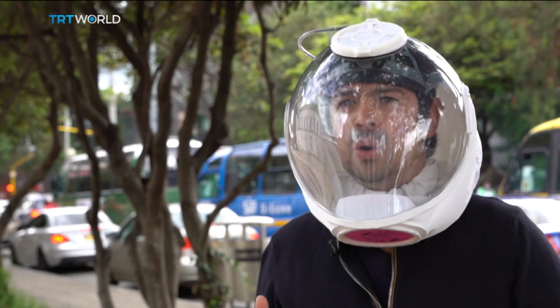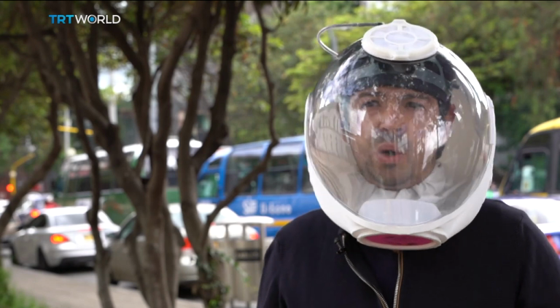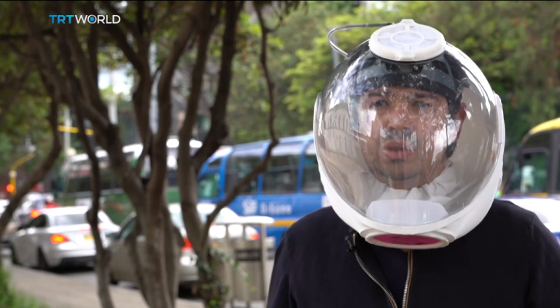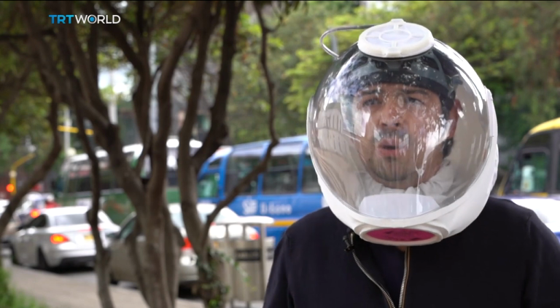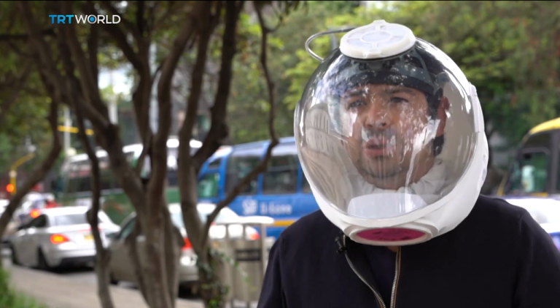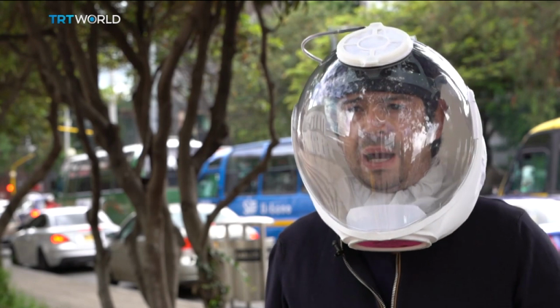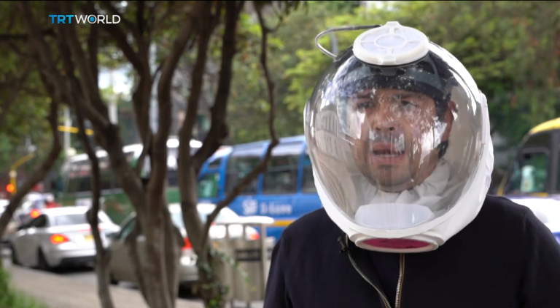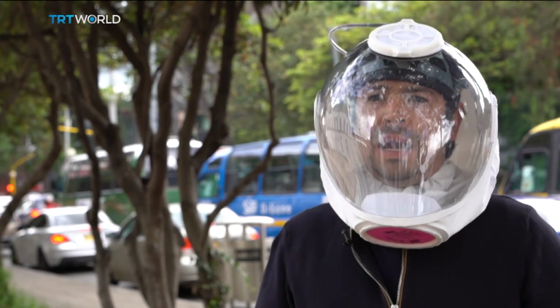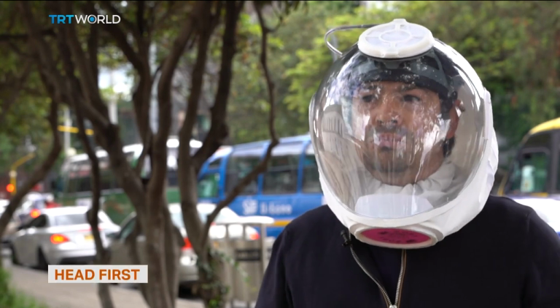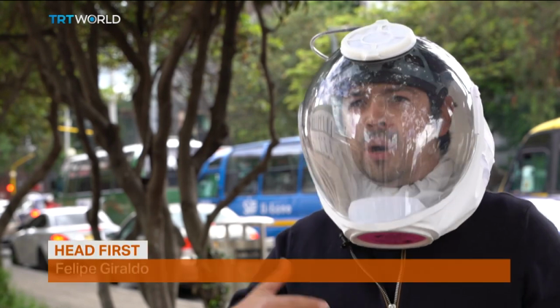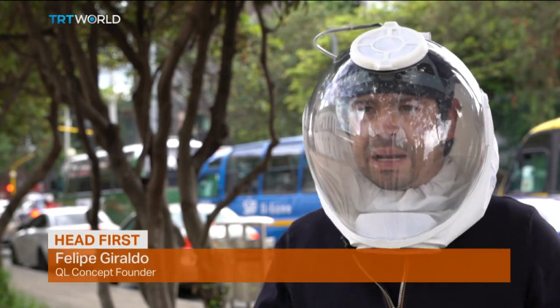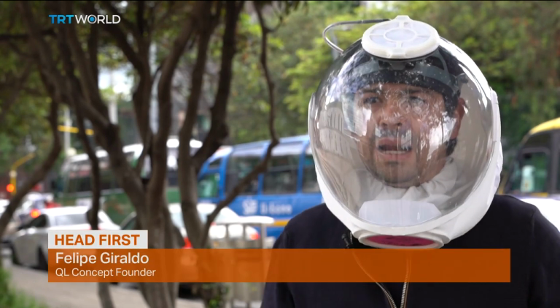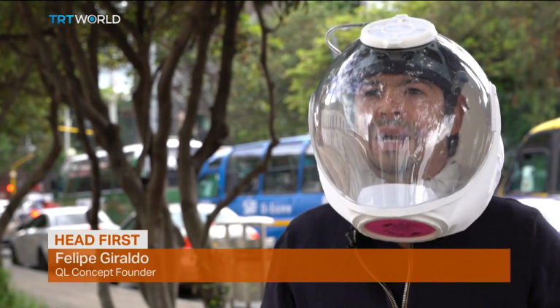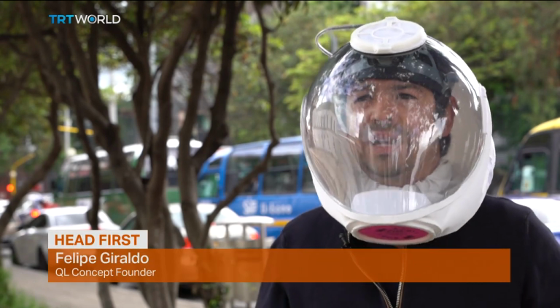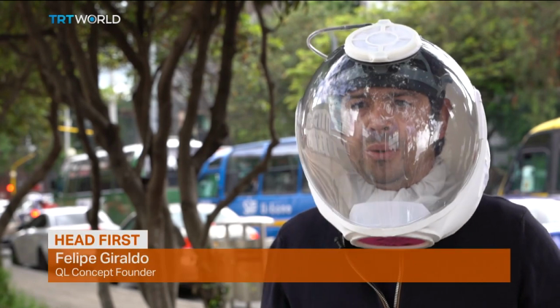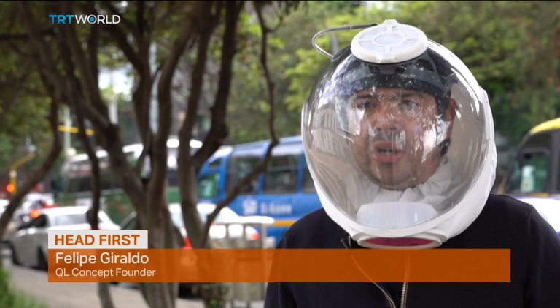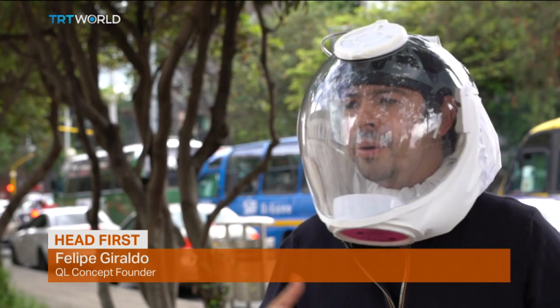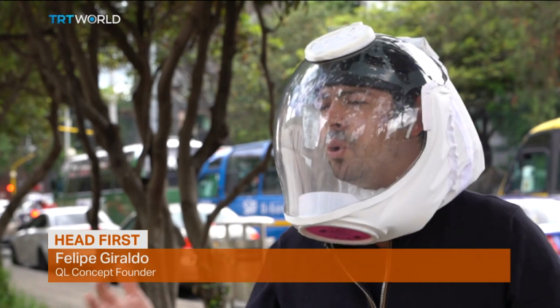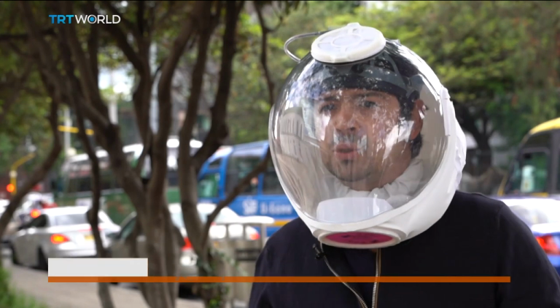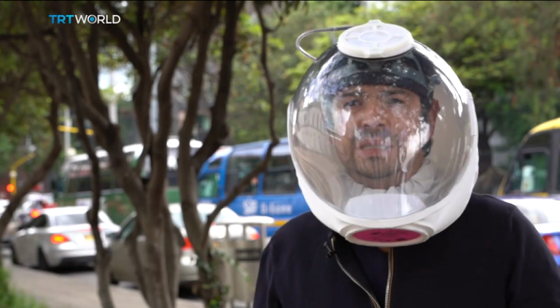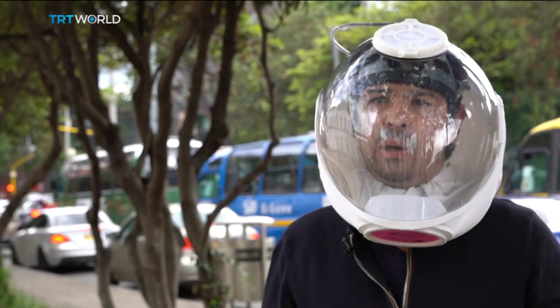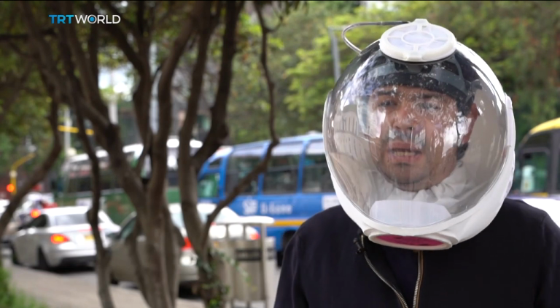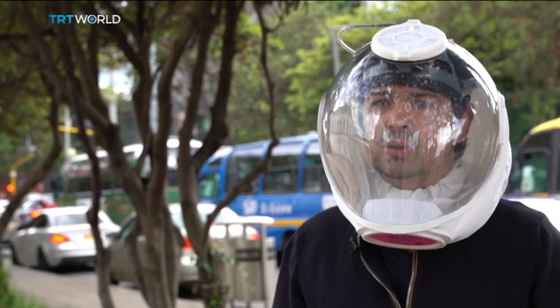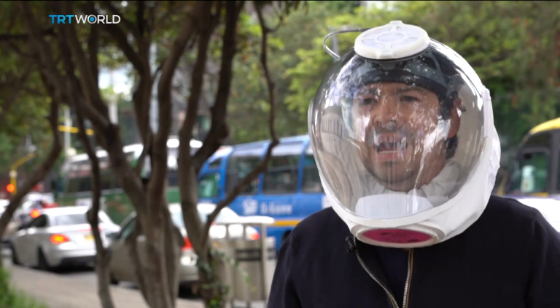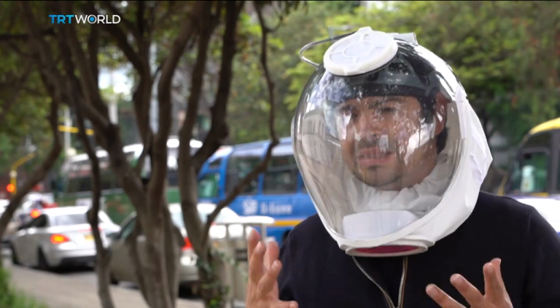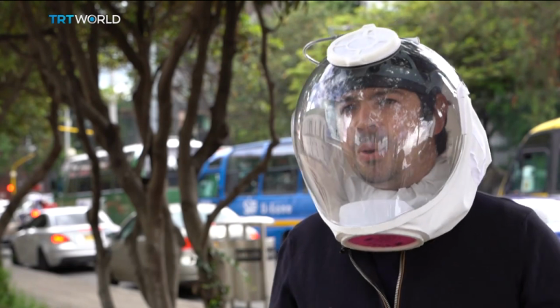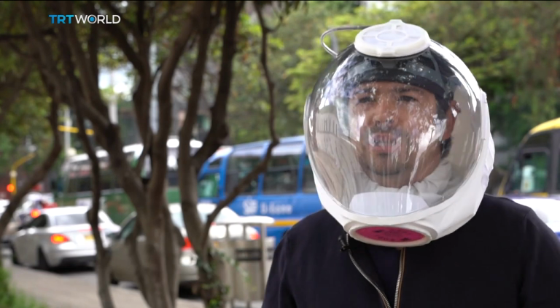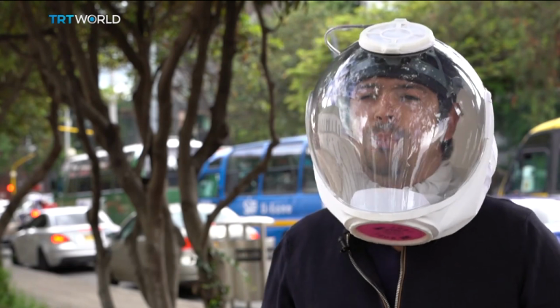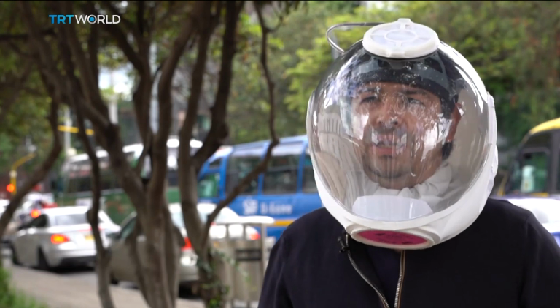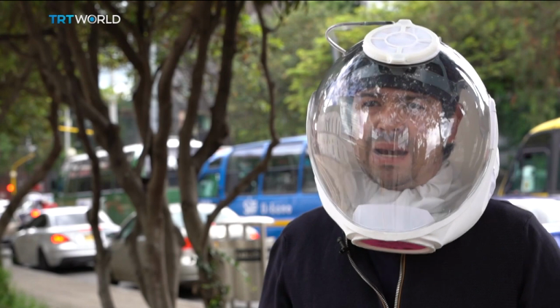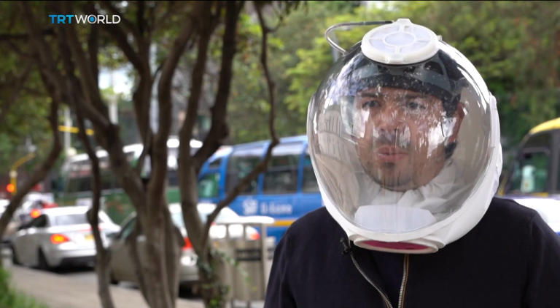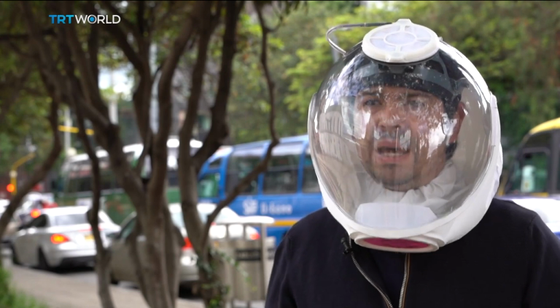This is not just a tool against coronavirus. We think it can also be helpful for people who work with chemicals or biological hazards, like for people who handle trash.